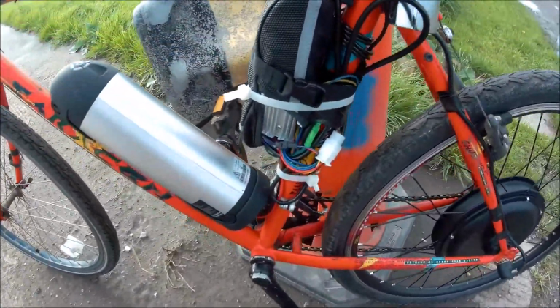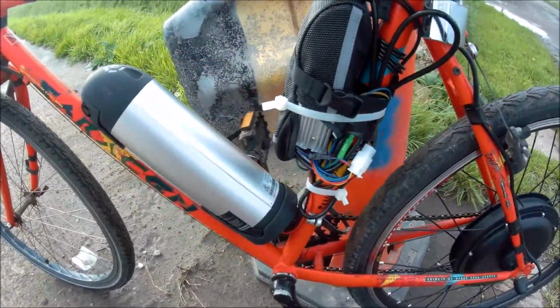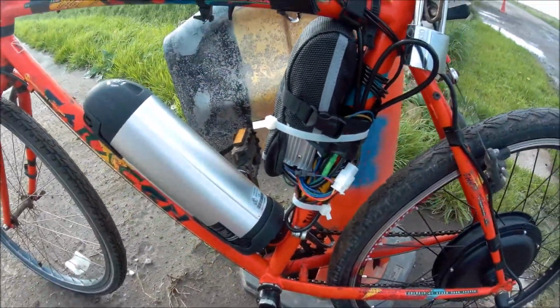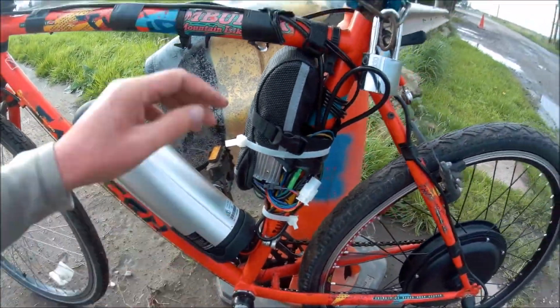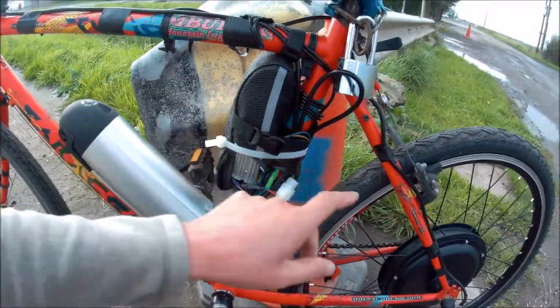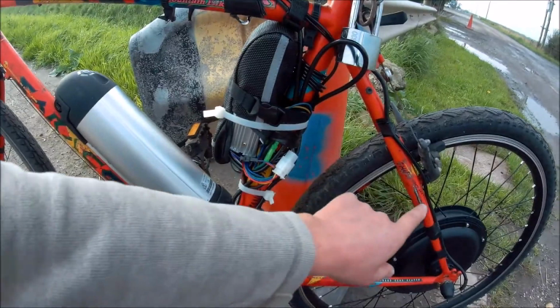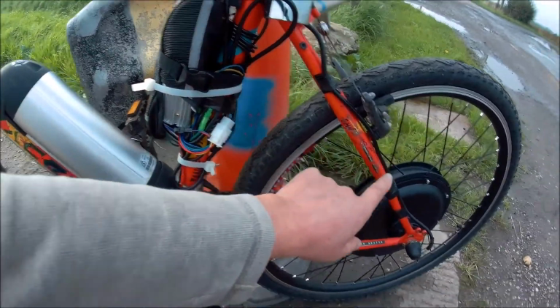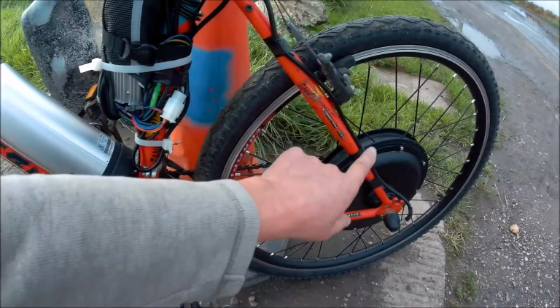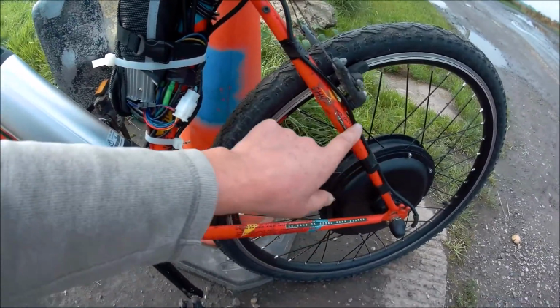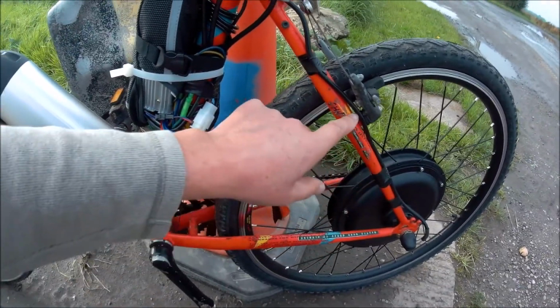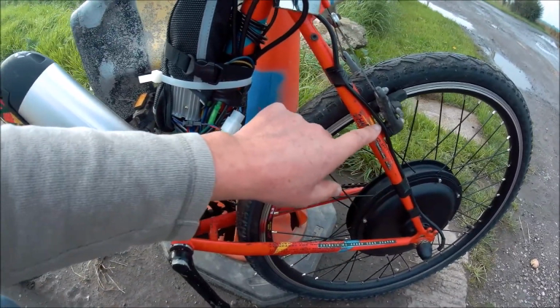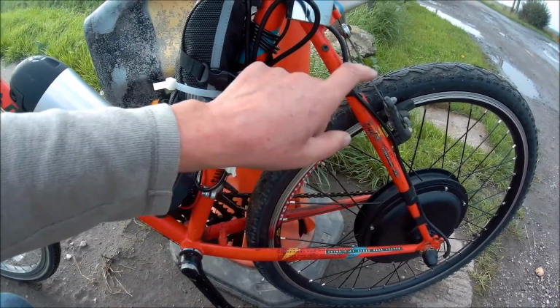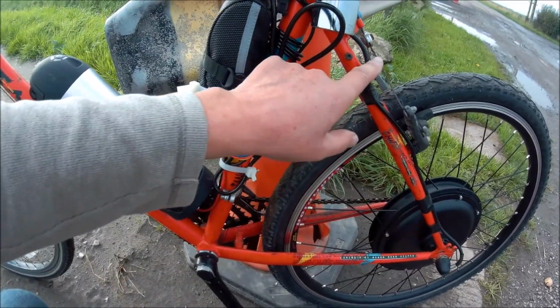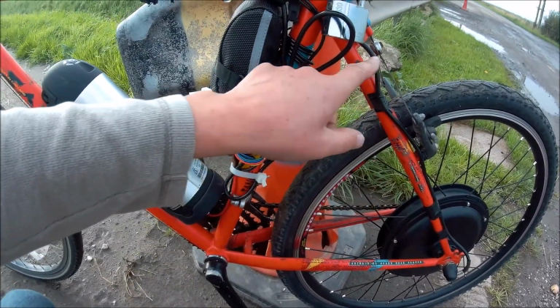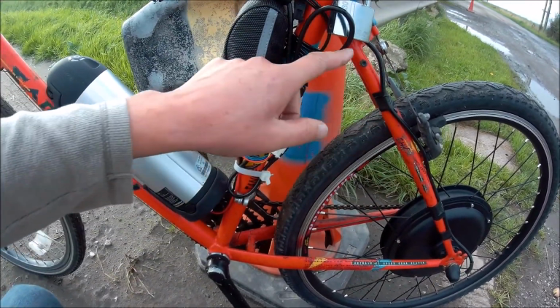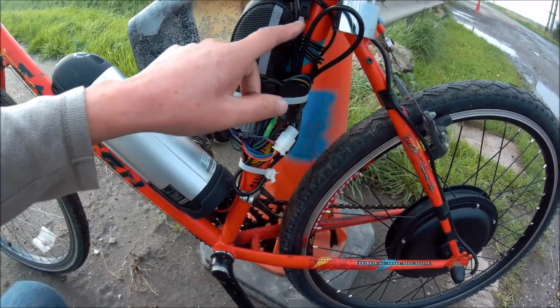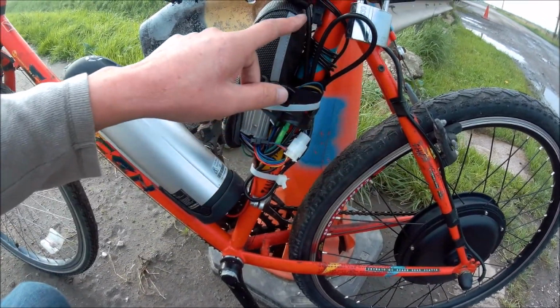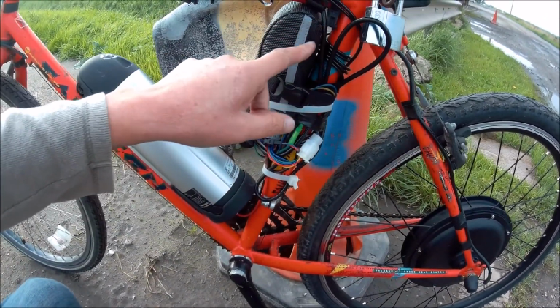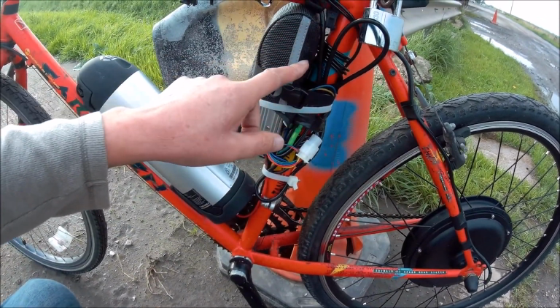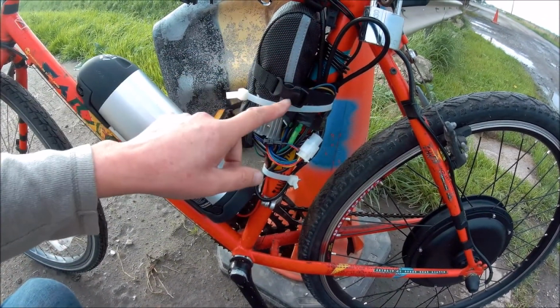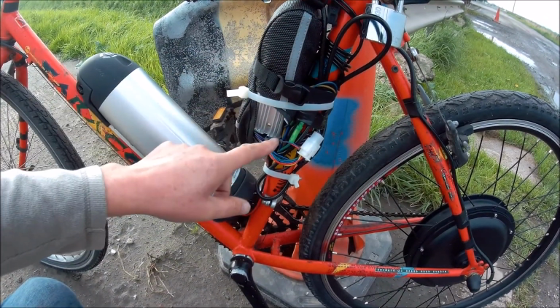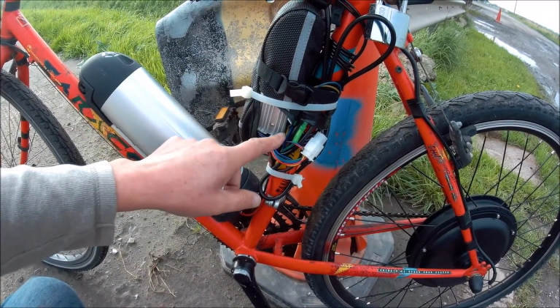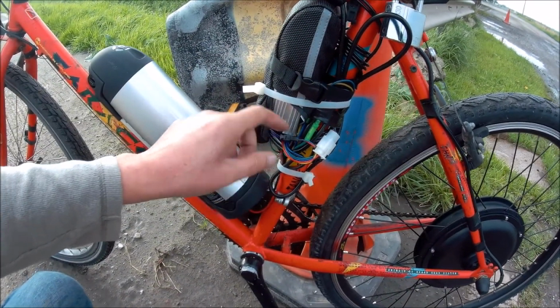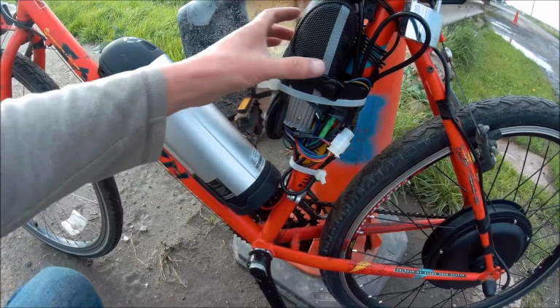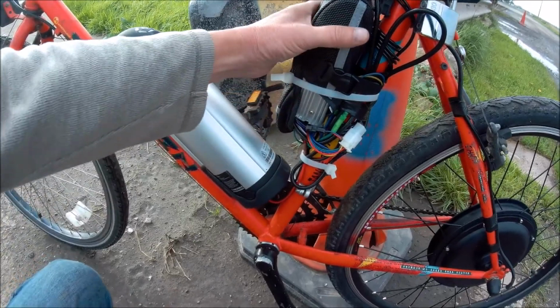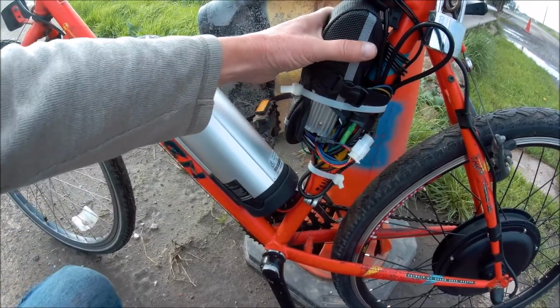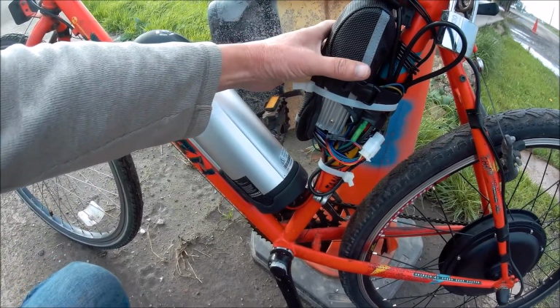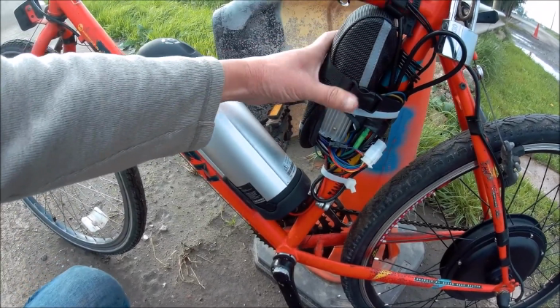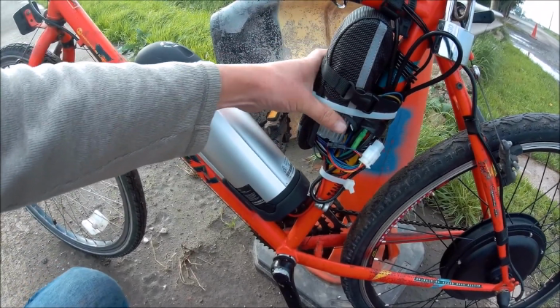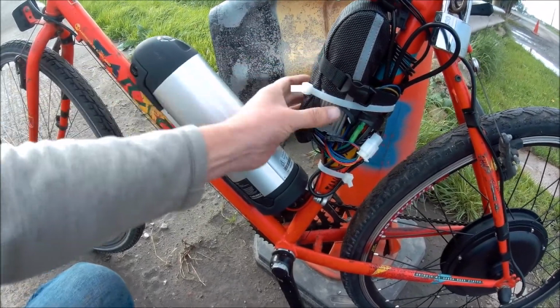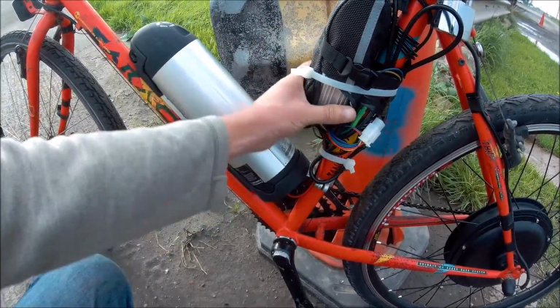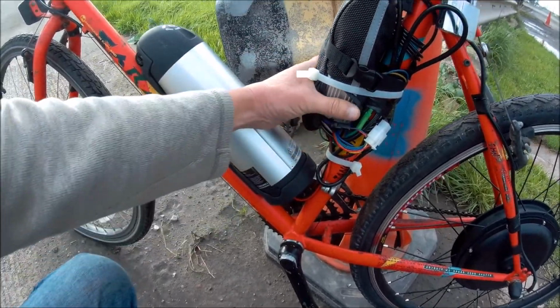I've still not tidied everything up. The wiring from the motor just runs up here and goes into the speed controller, which comes with a bag that is way too small.